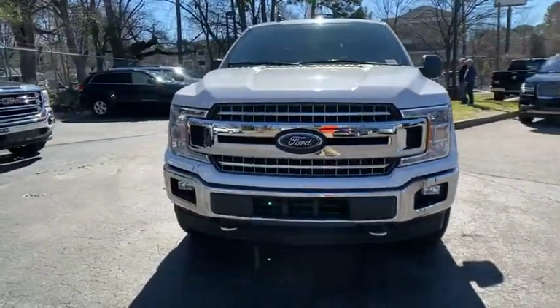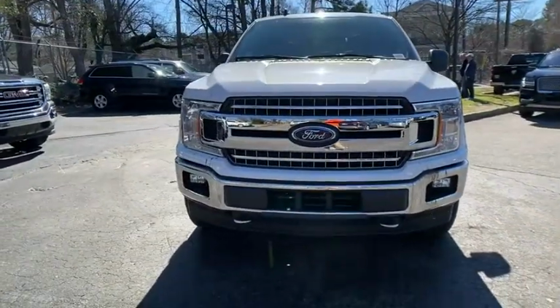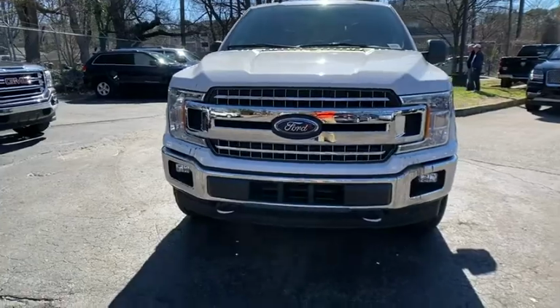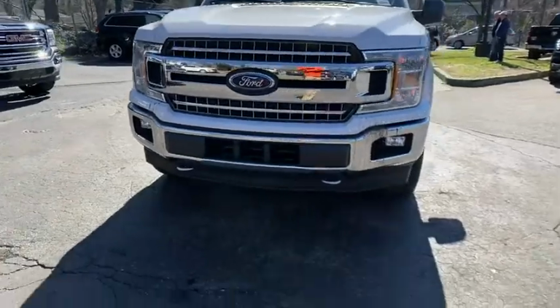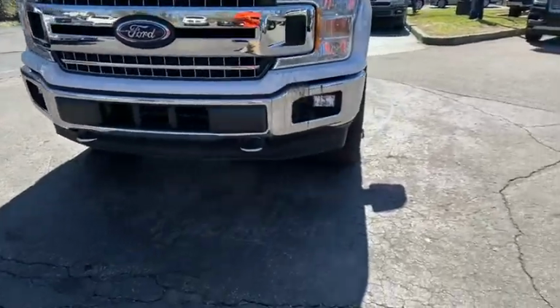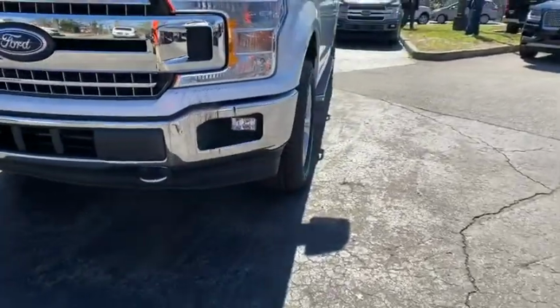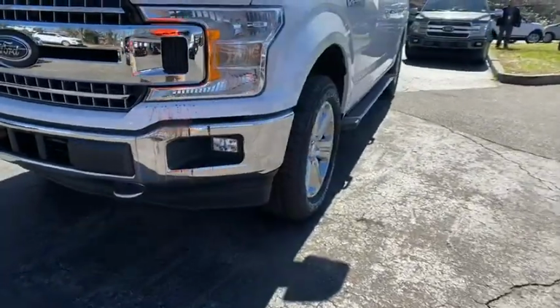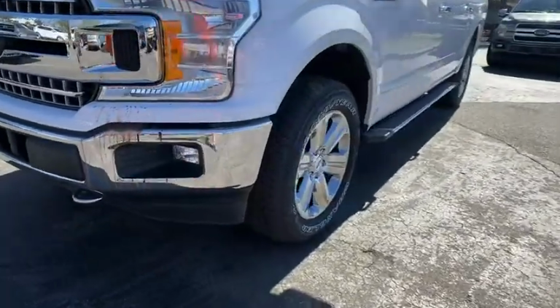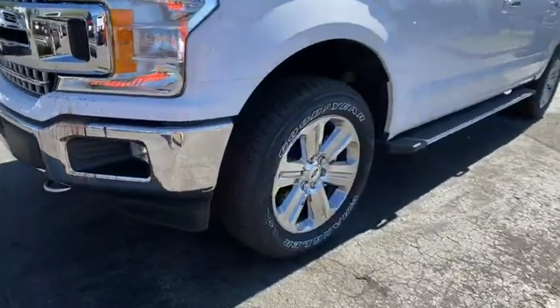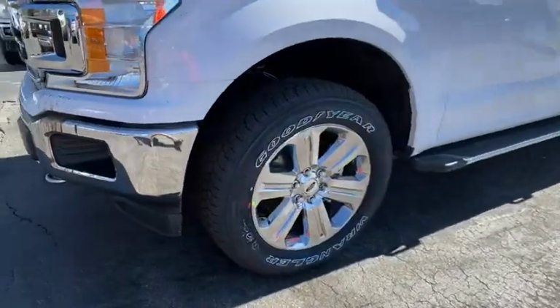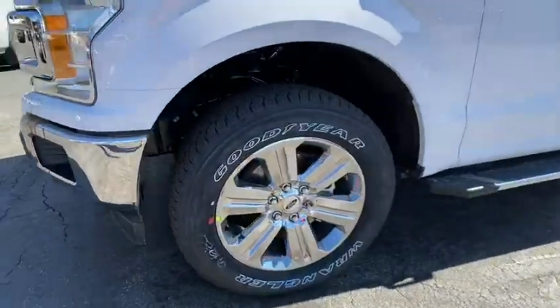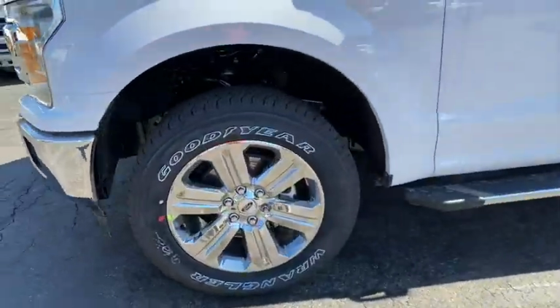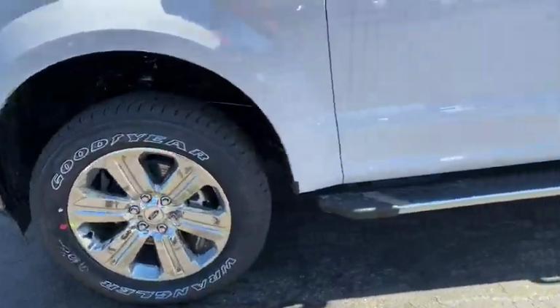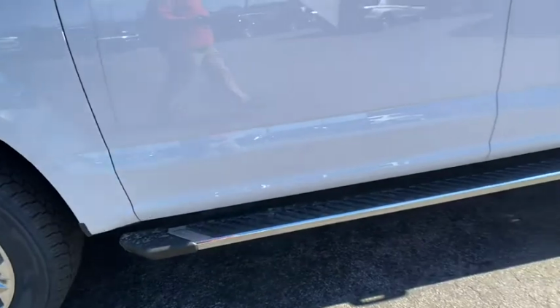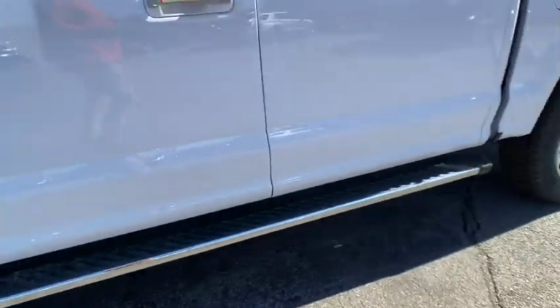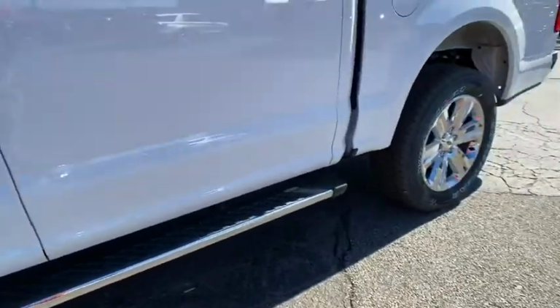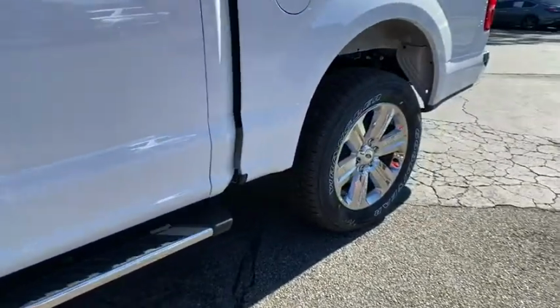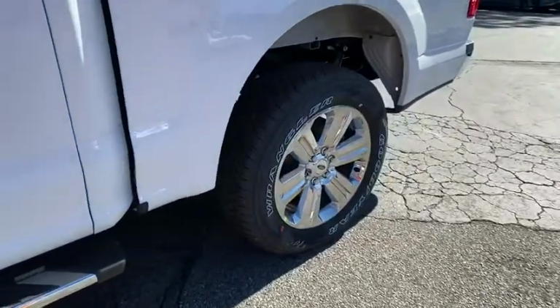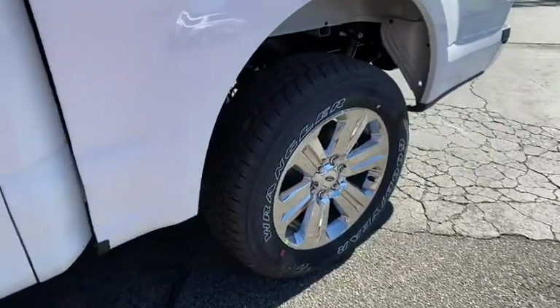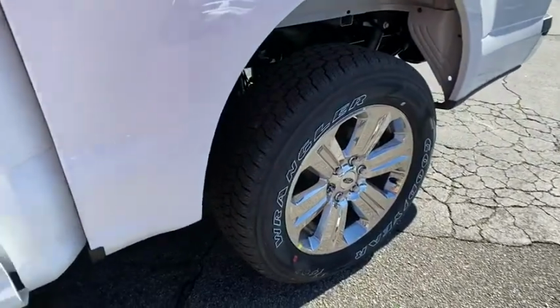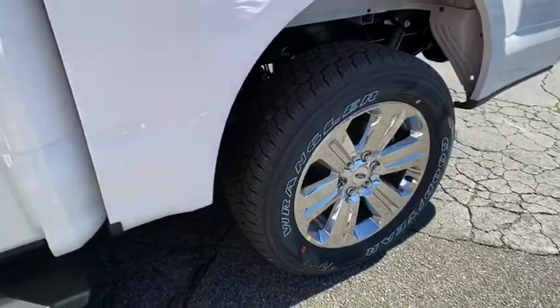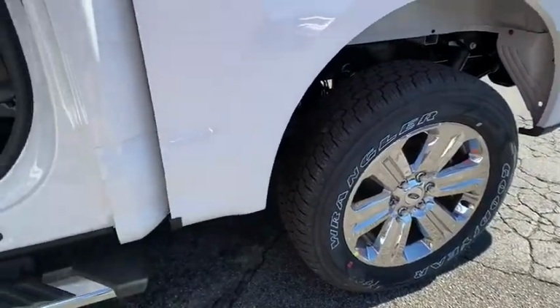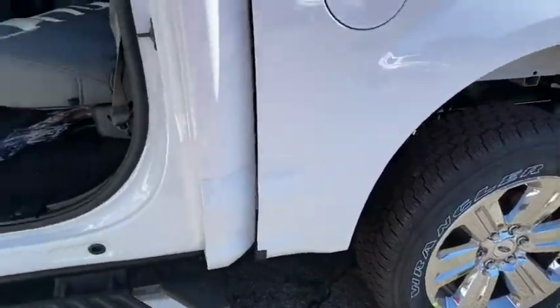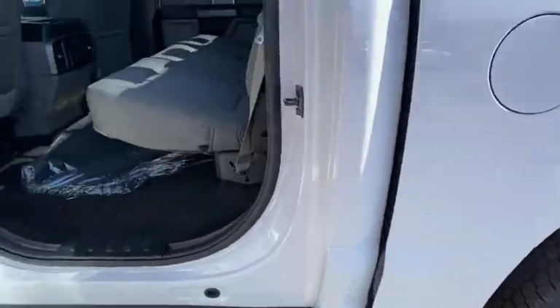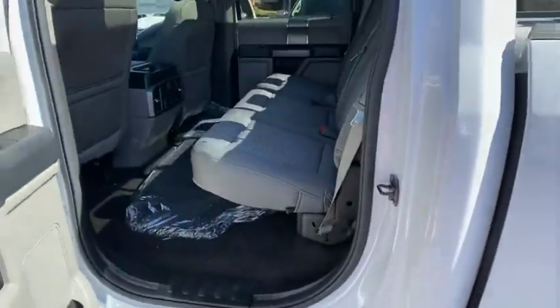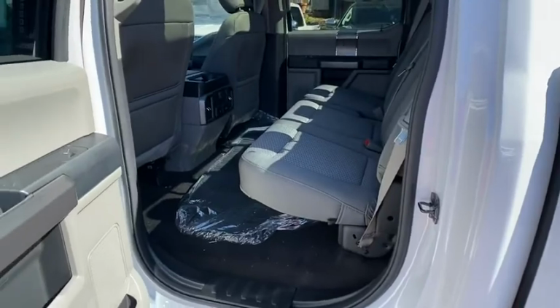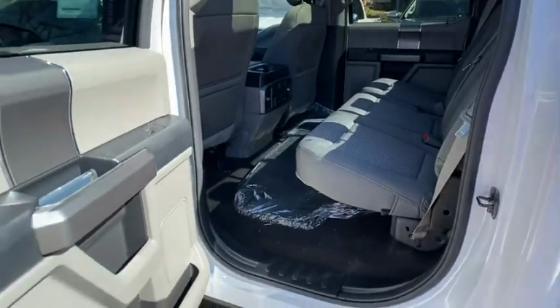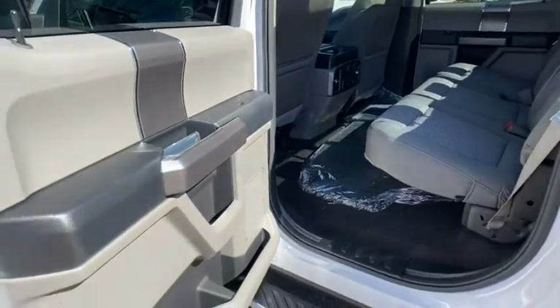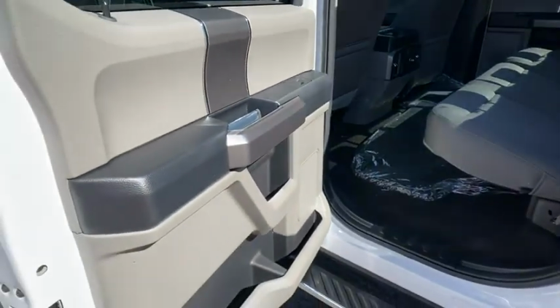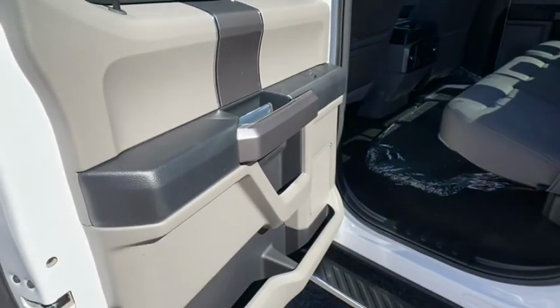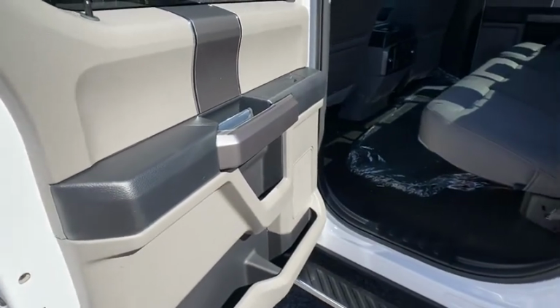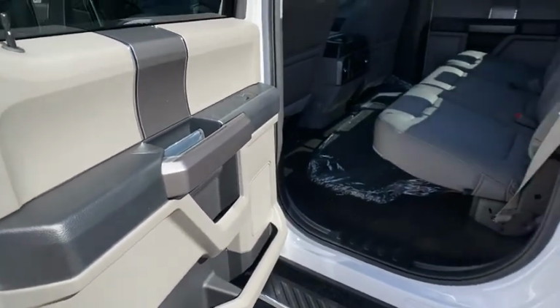Passenger airbag, child safety locks, rear-head airbag, auxiliary audio input, daytime running lights, brake assist, passenger vanity mirror, engine immobilizer, pass-through rear seat, tire pressure monitor, rear bench seat.